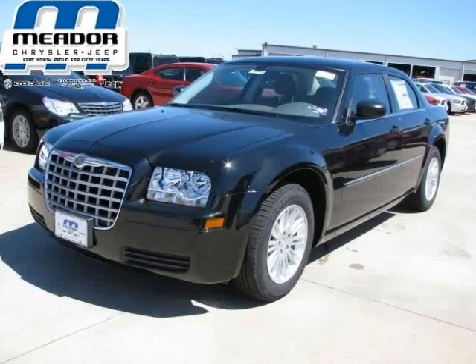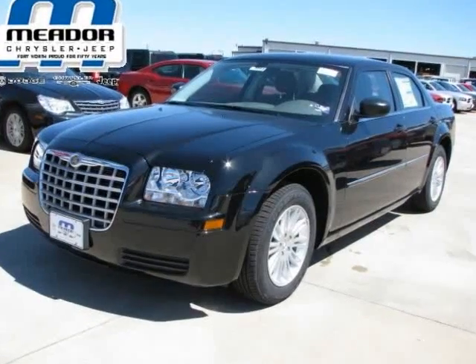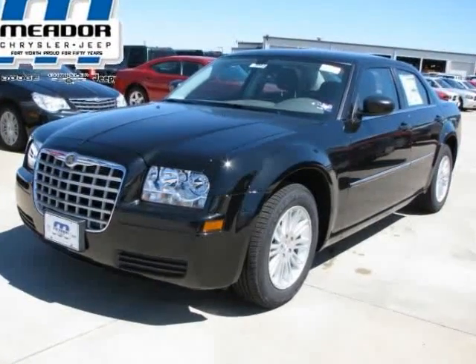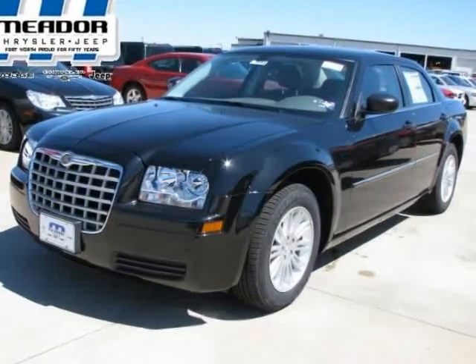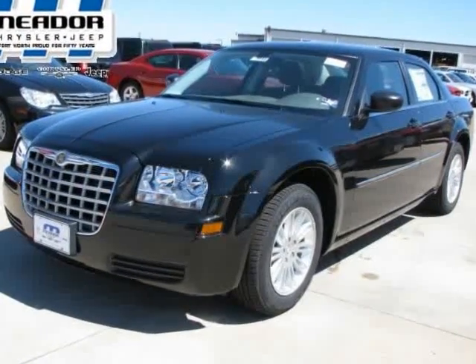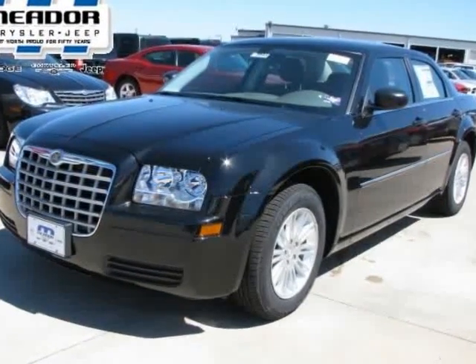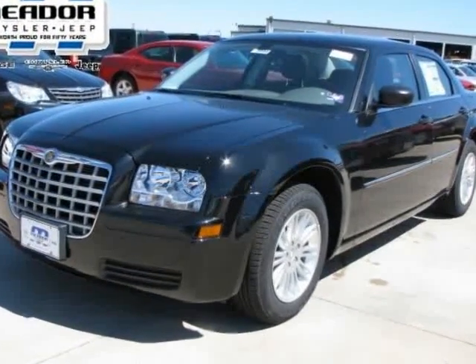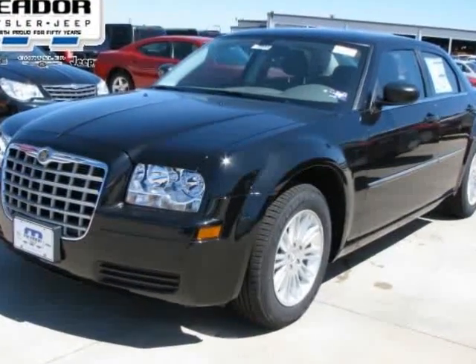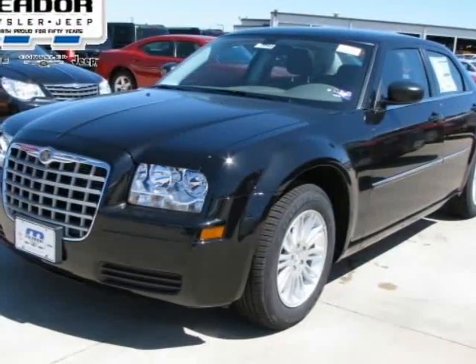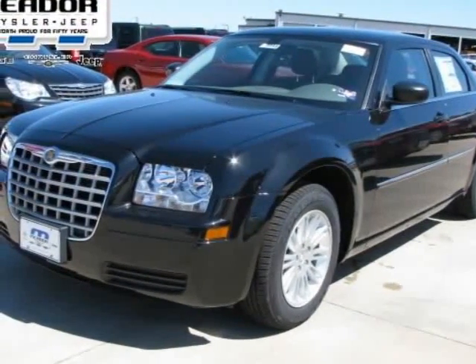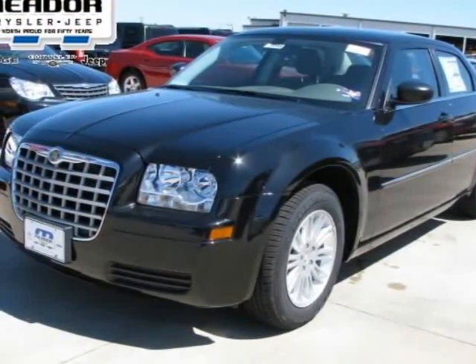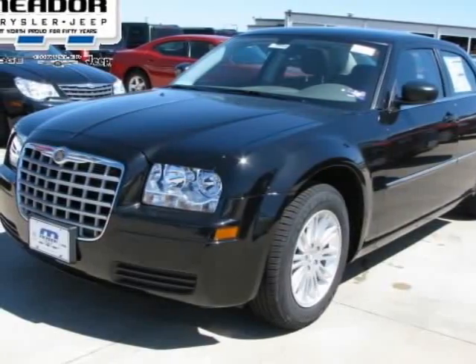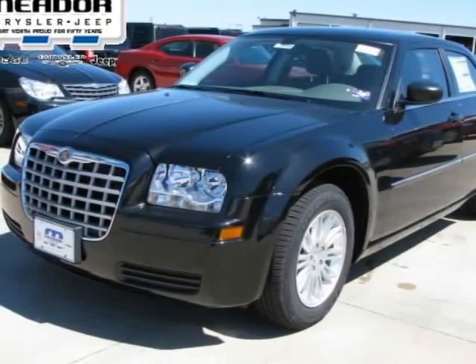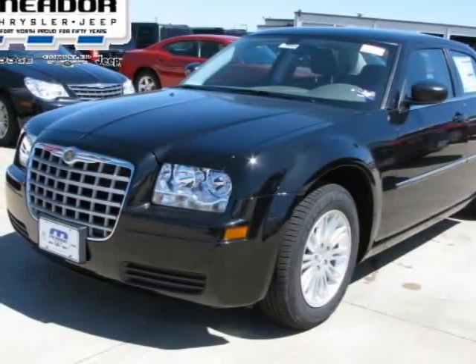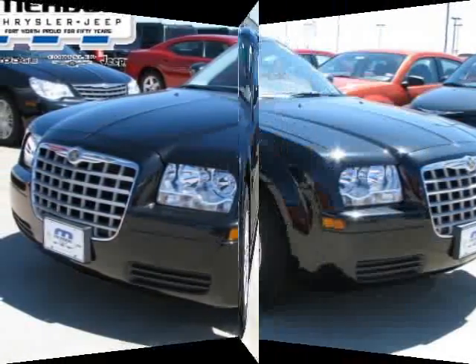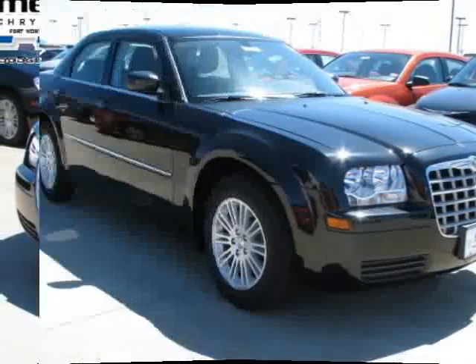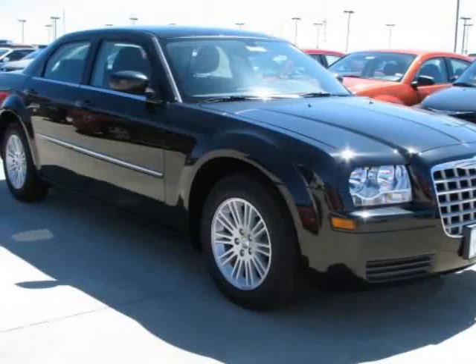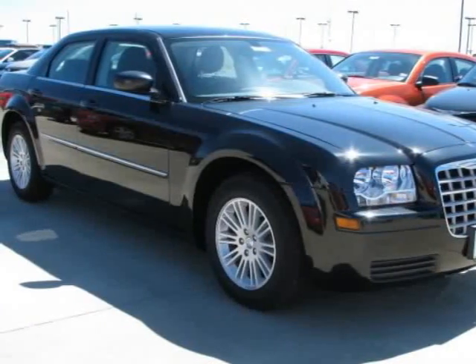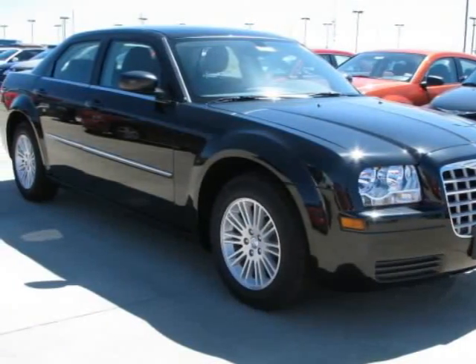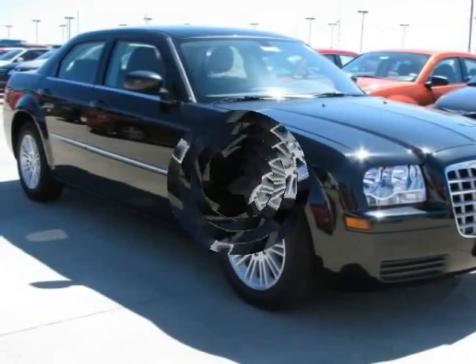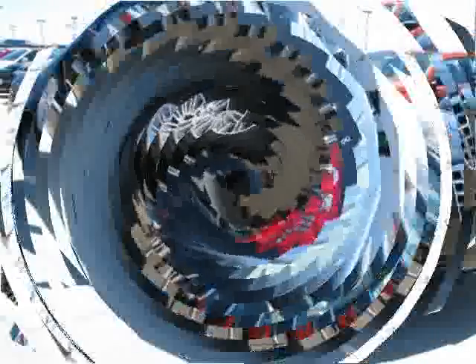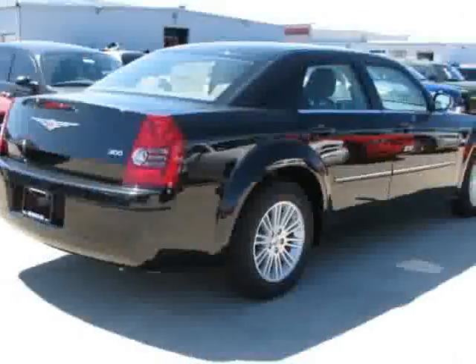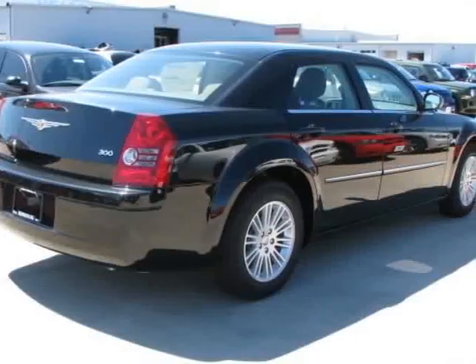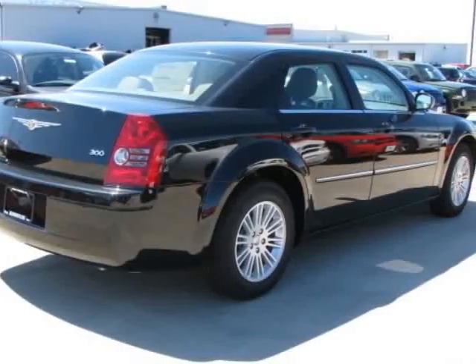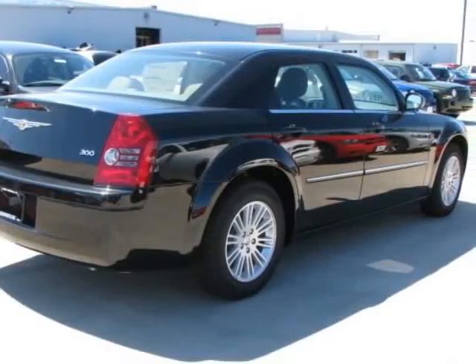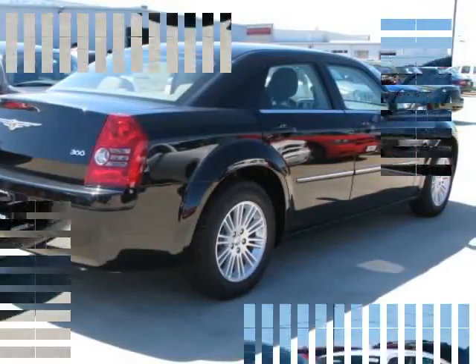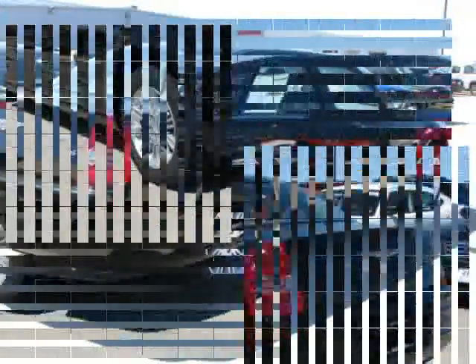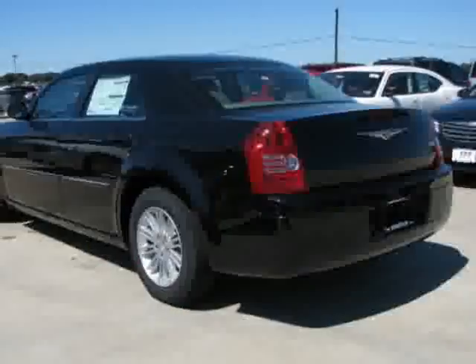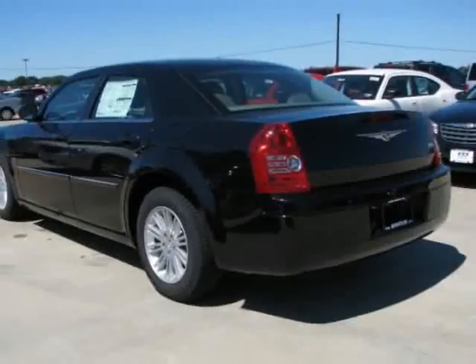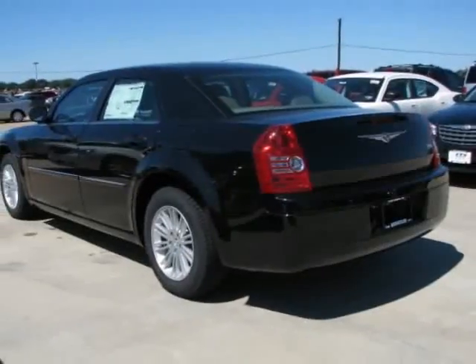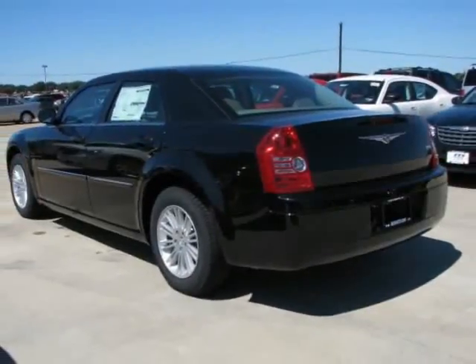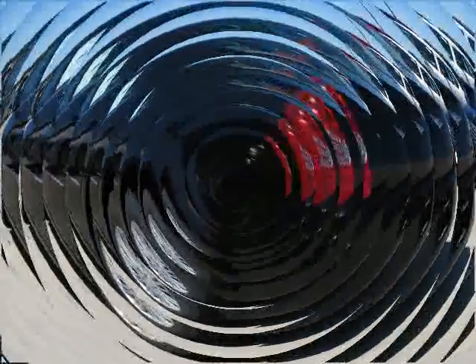We are pleased to present this excellent 2009 Chrysler 300 series with zero miles. Its beautiful black exterior is nicely complemented by a clean dark khaki slash light greystone premium cloth dark khaki slash light greystone interior.